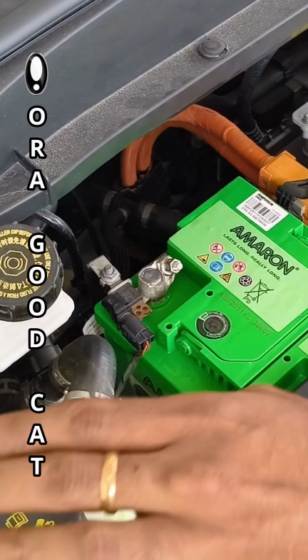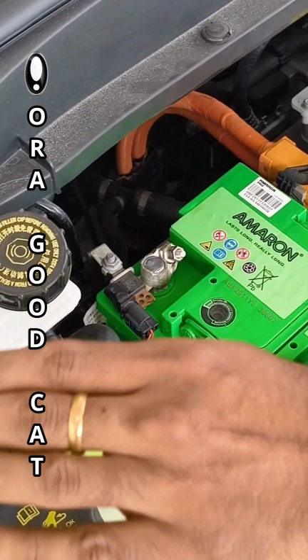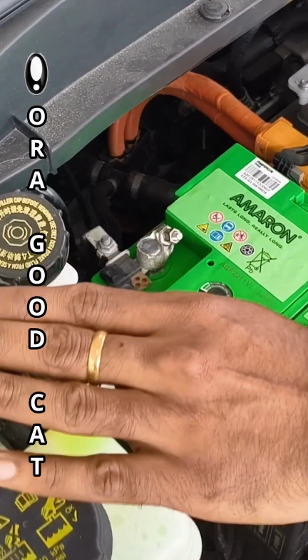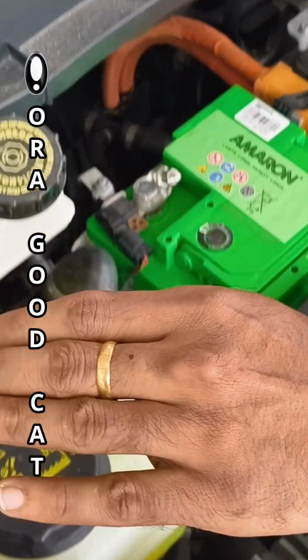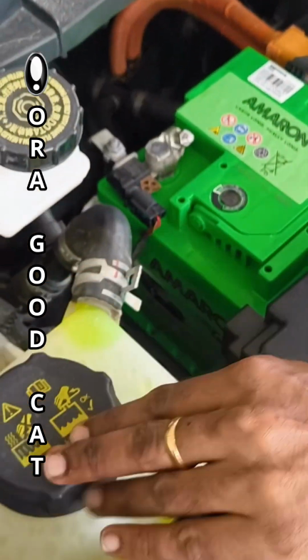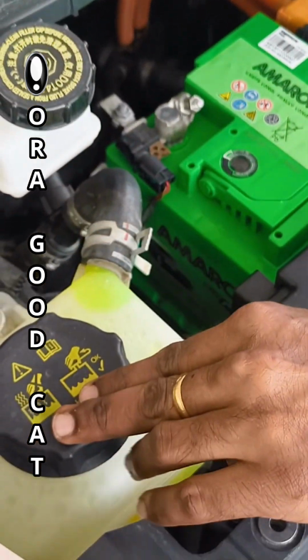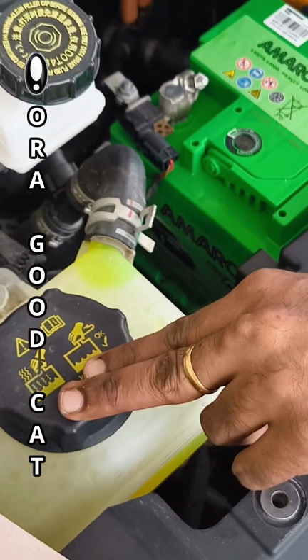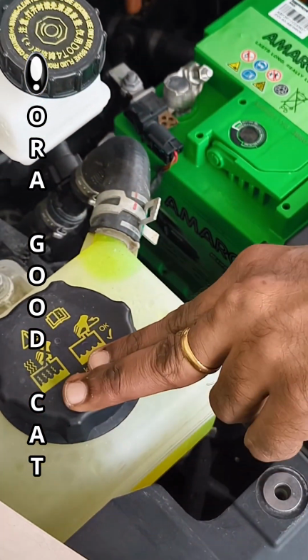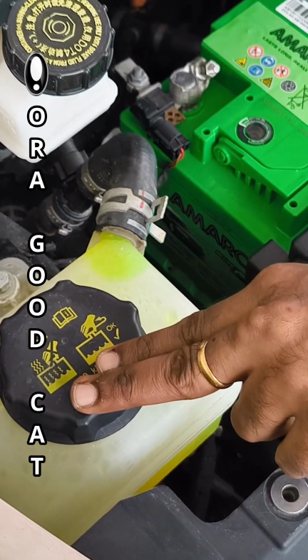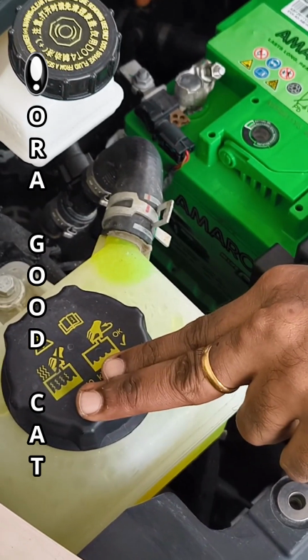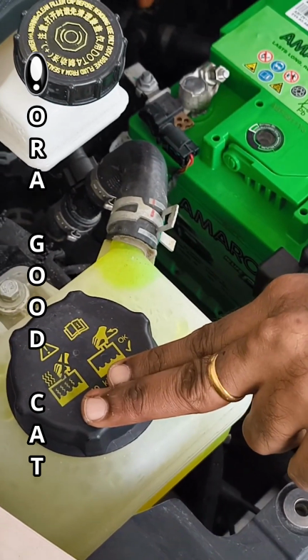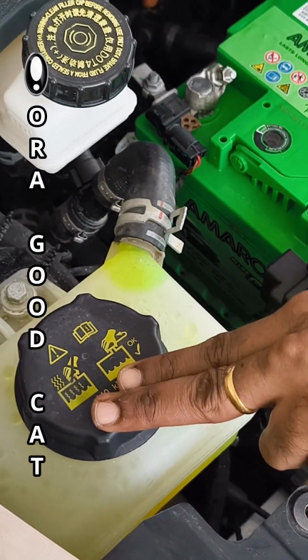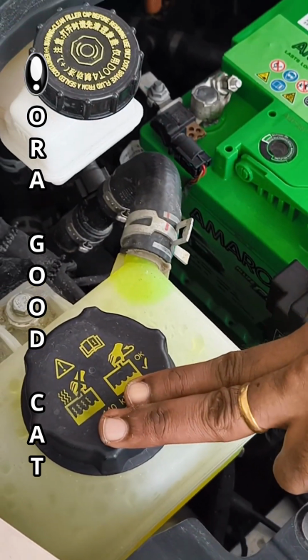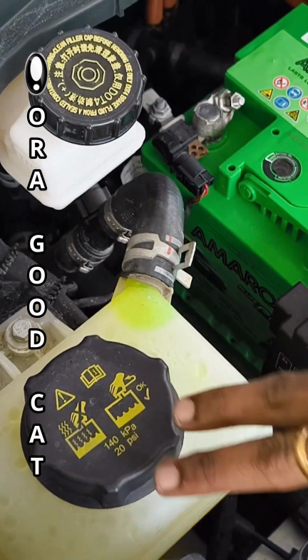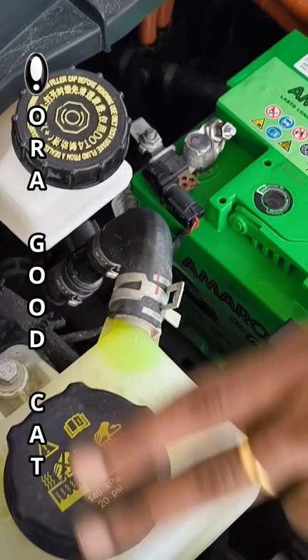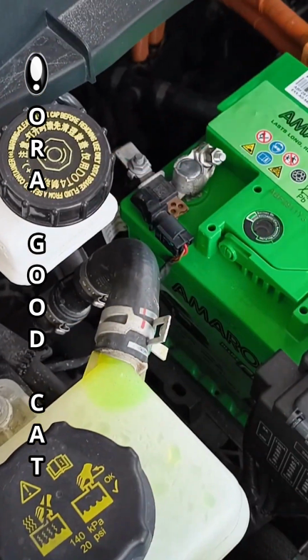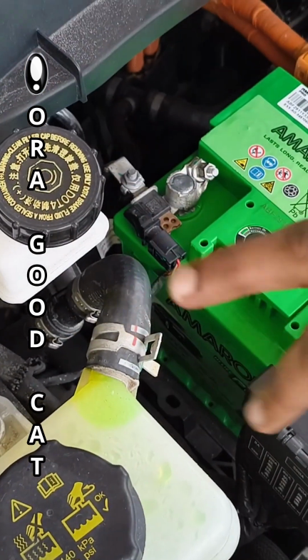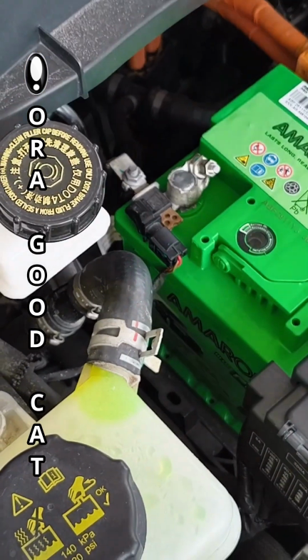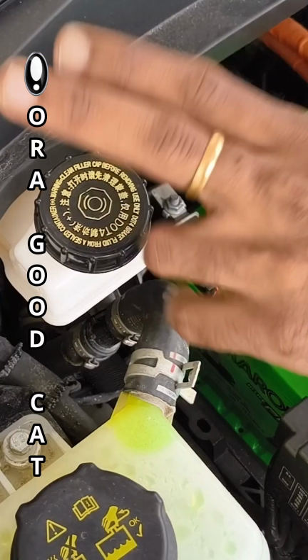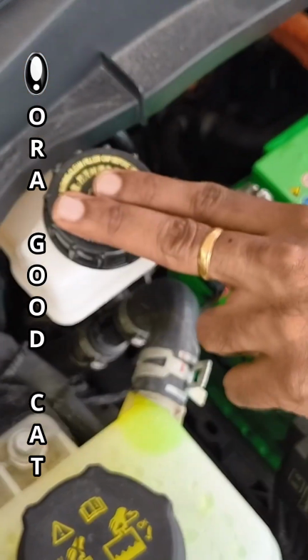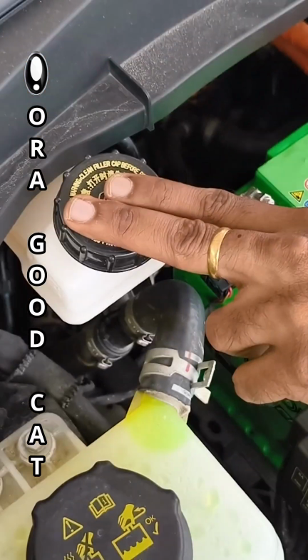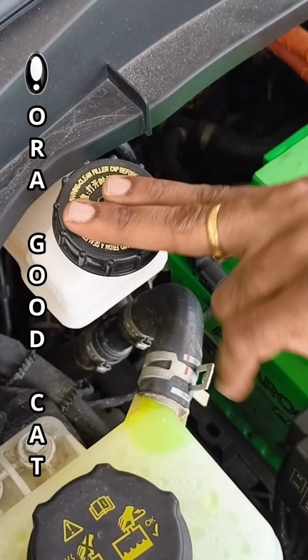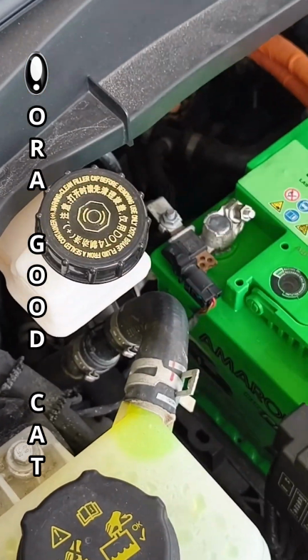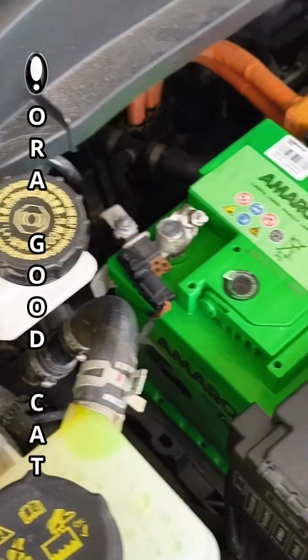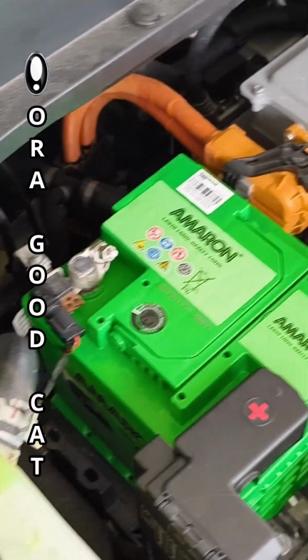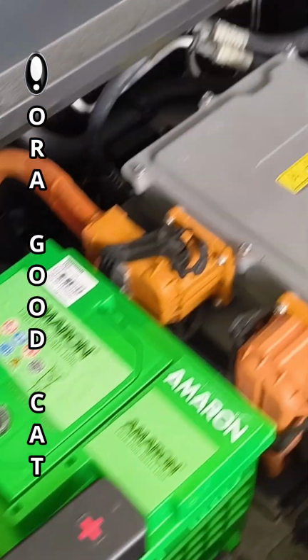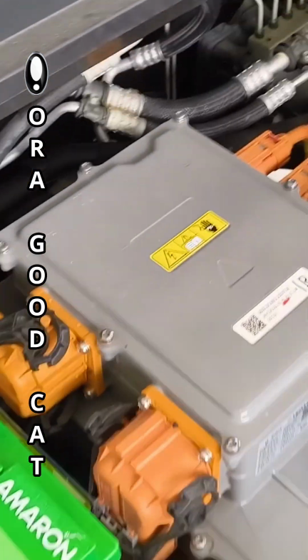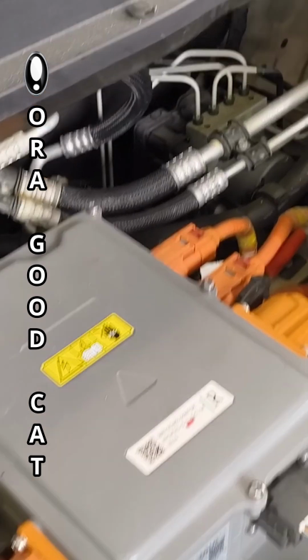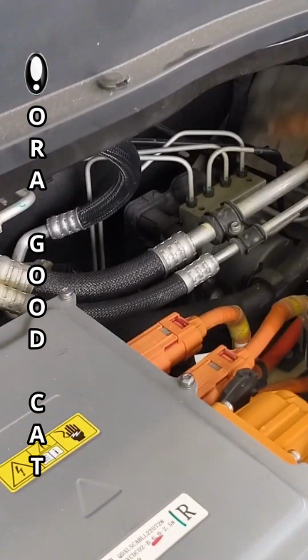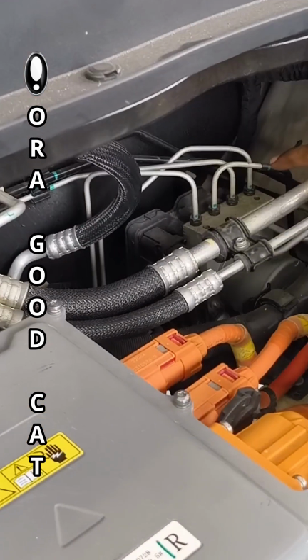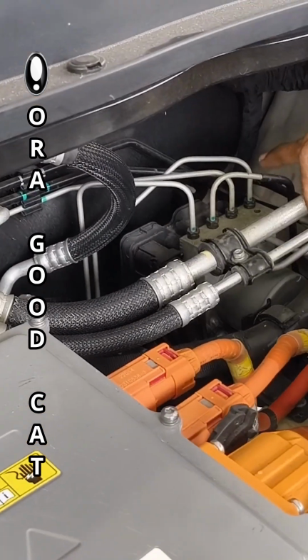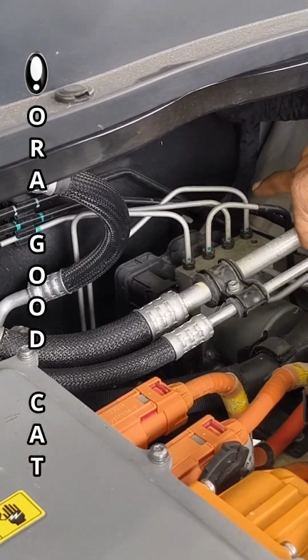This is your coolant for your EV battery which keeps it cool. That's the brake fluid. These are the aircon lines. That's the ABS.